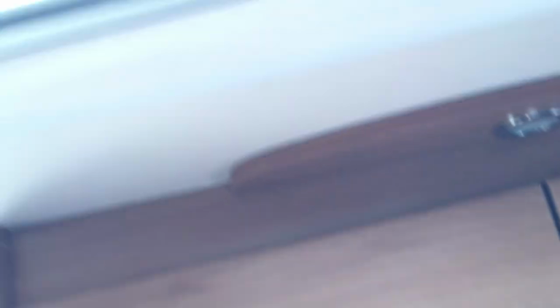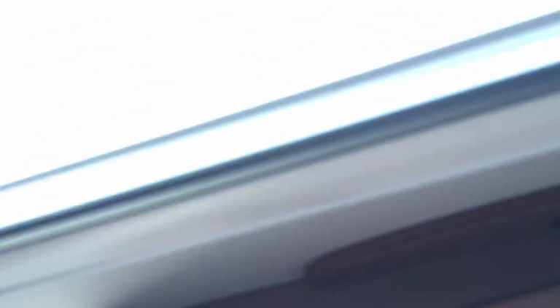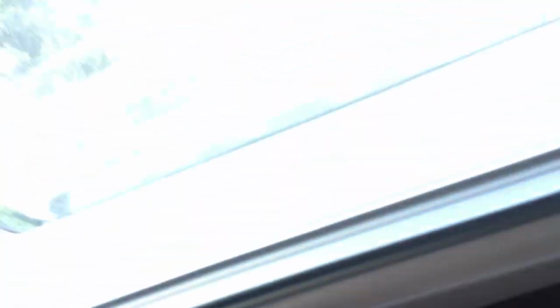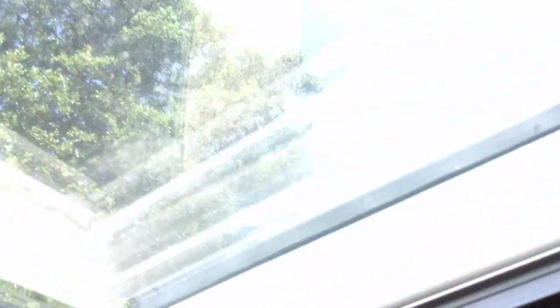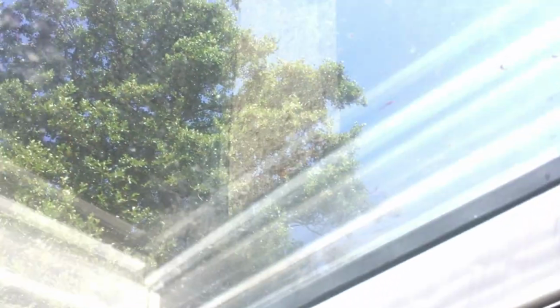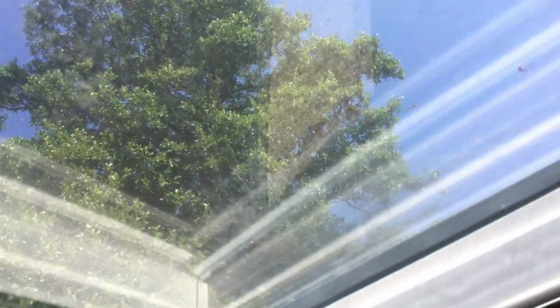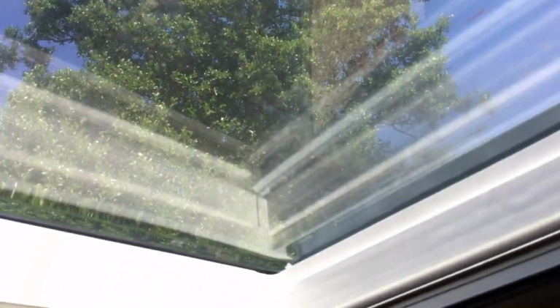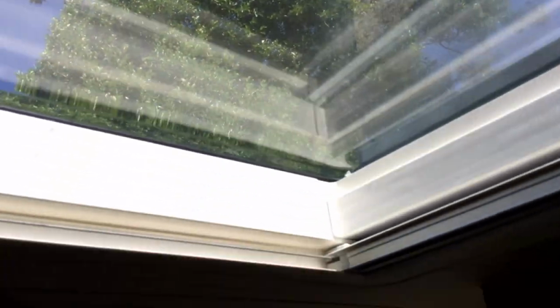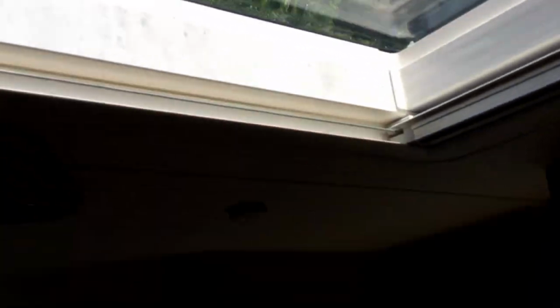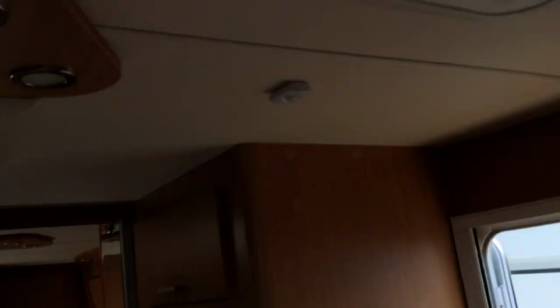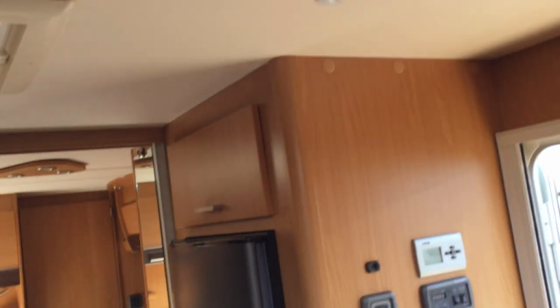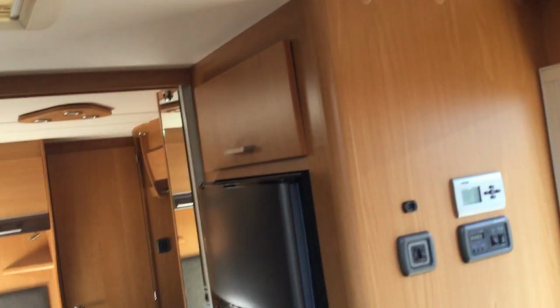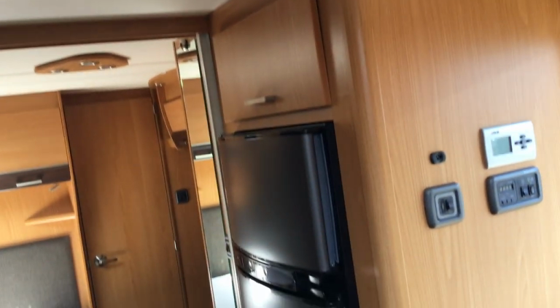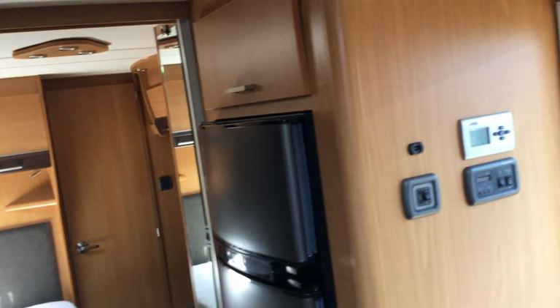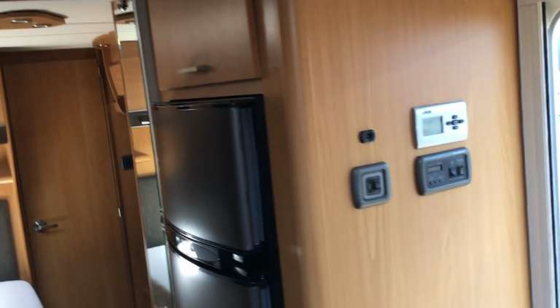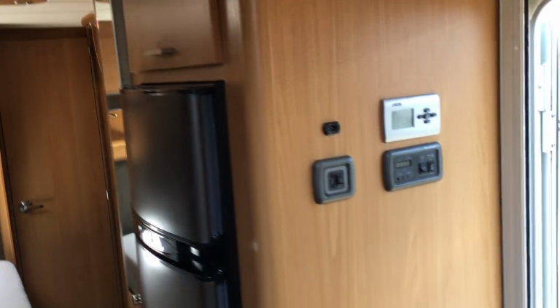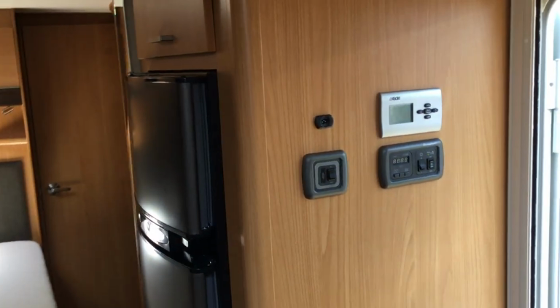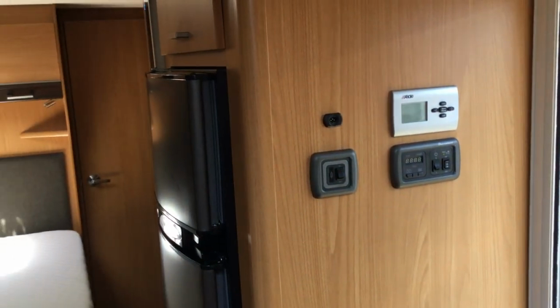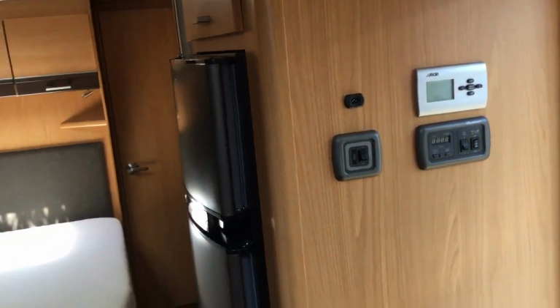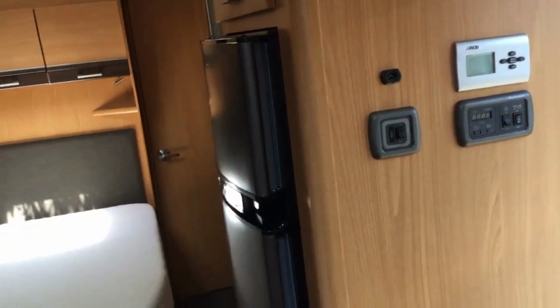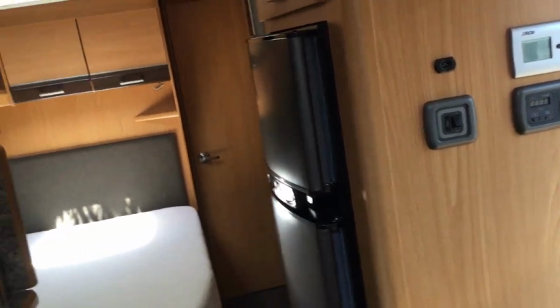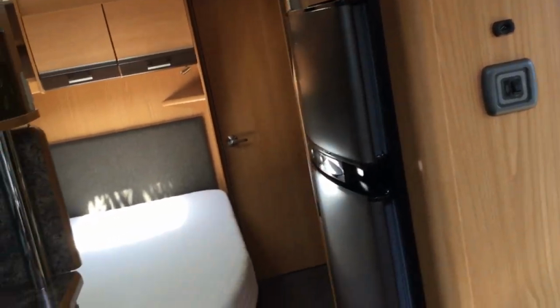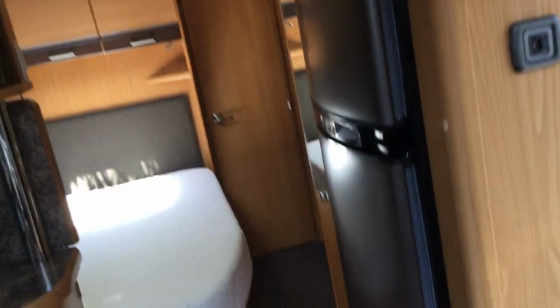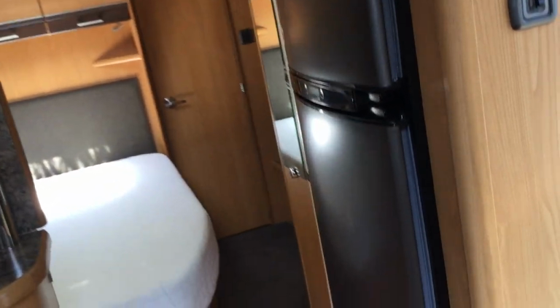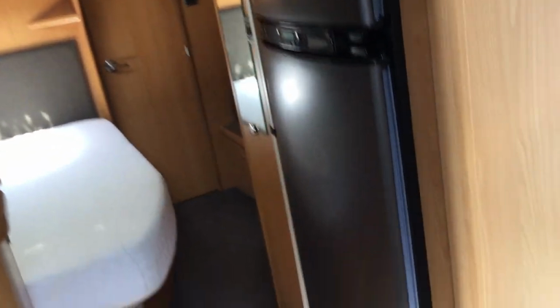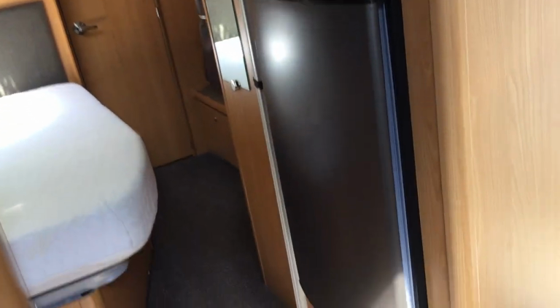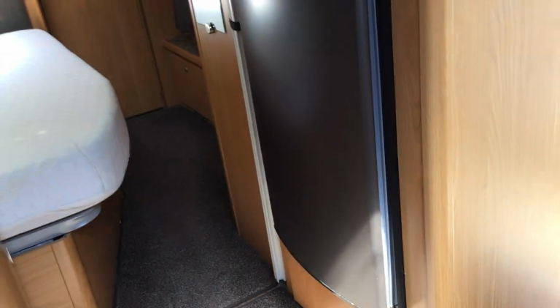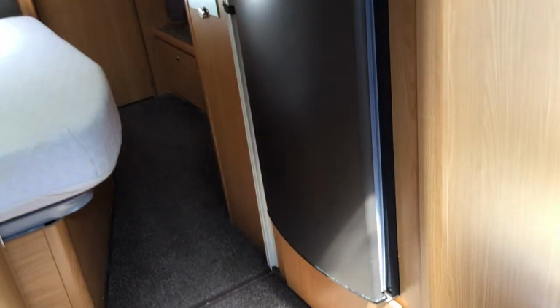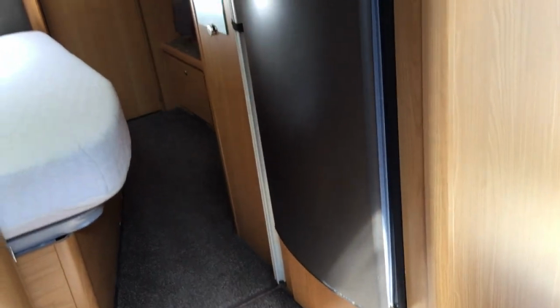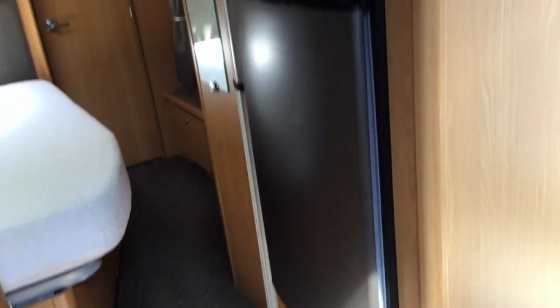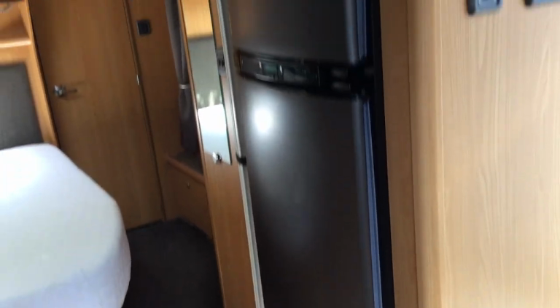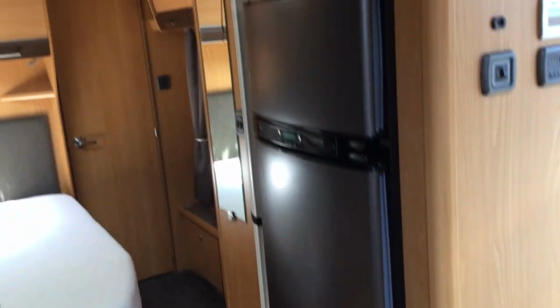Very large sunroof above me. Control panel — Alde wet central heating. And a huge fridge — fridge and freezer there.